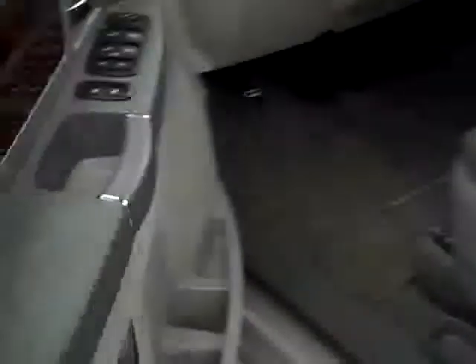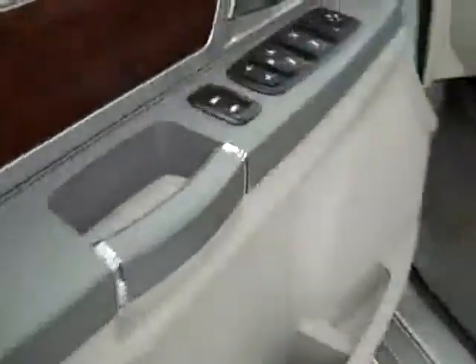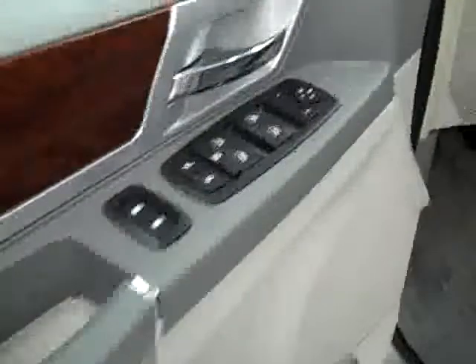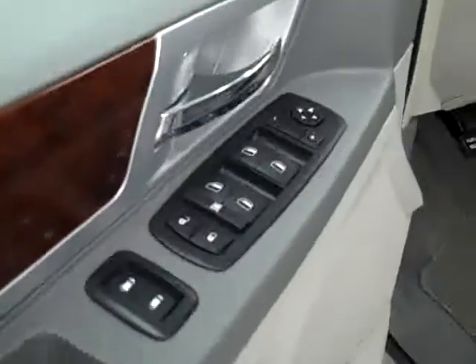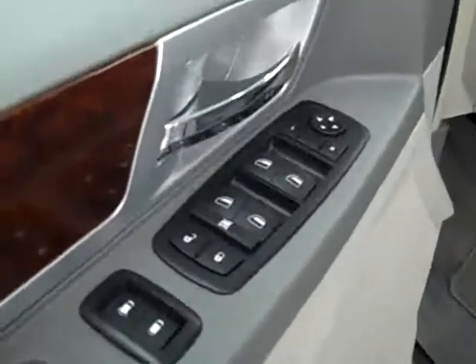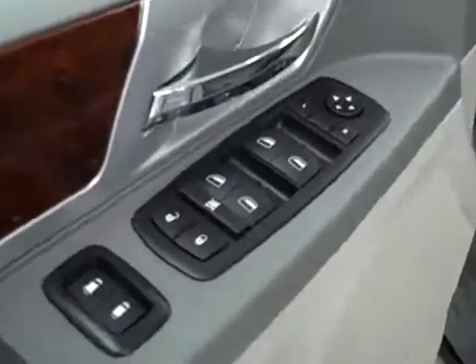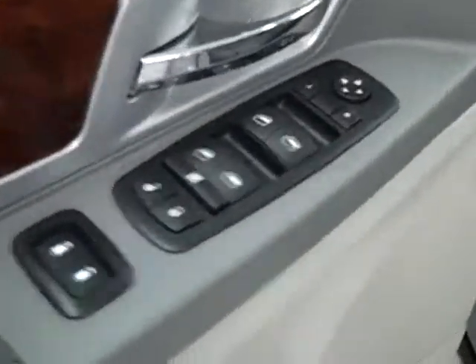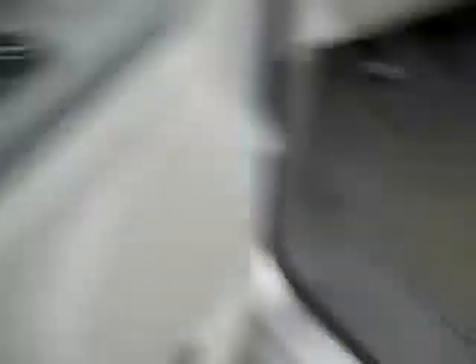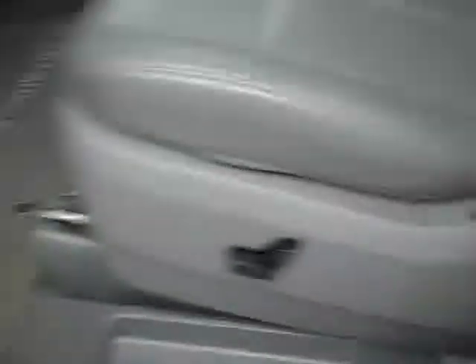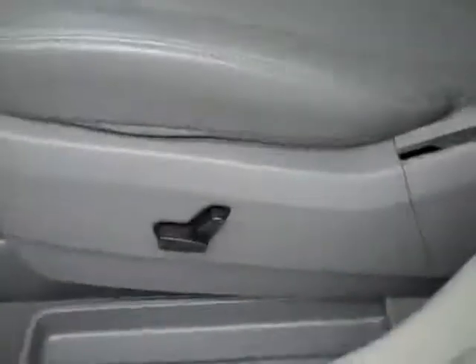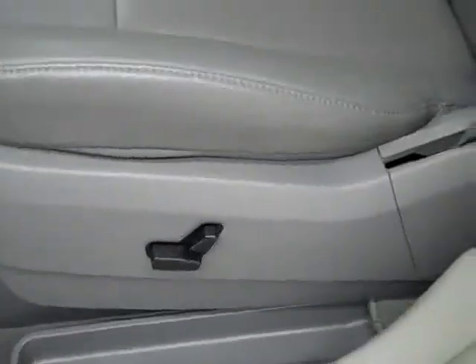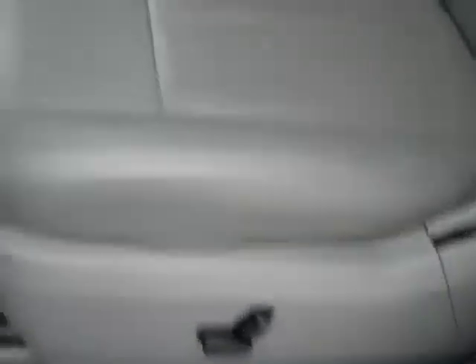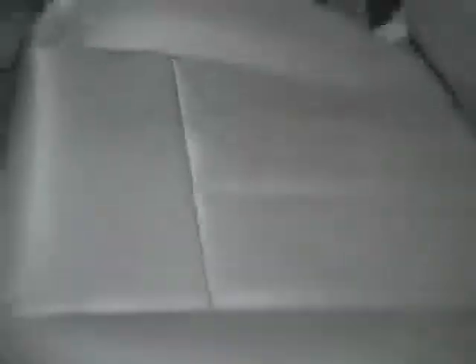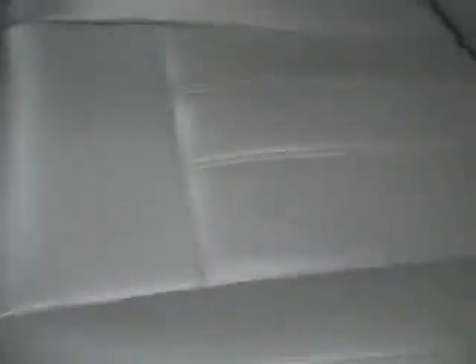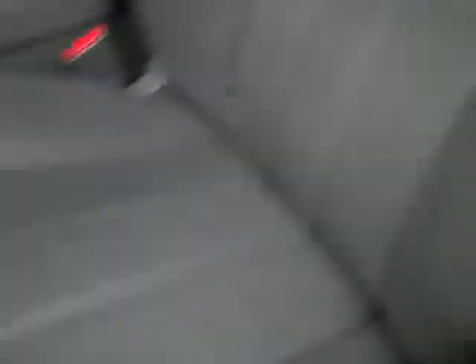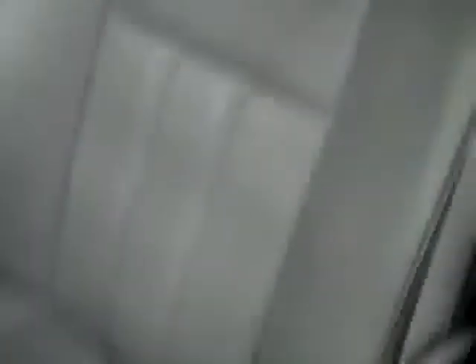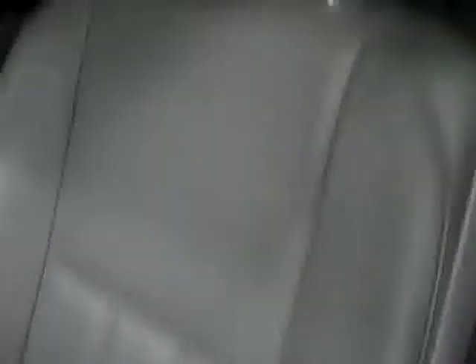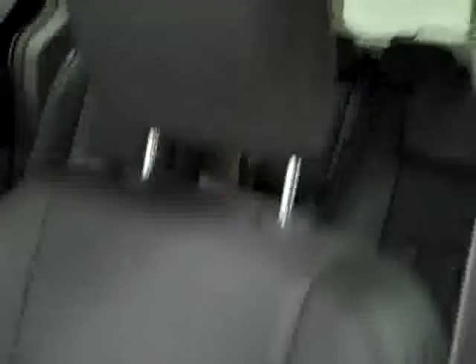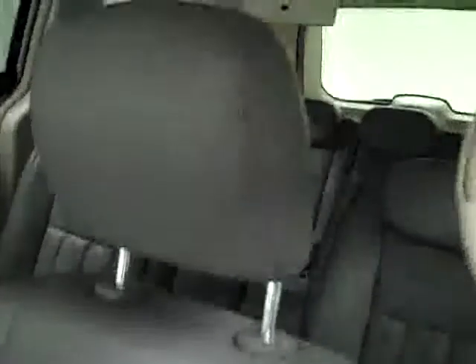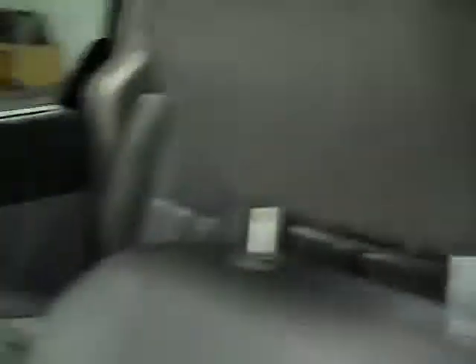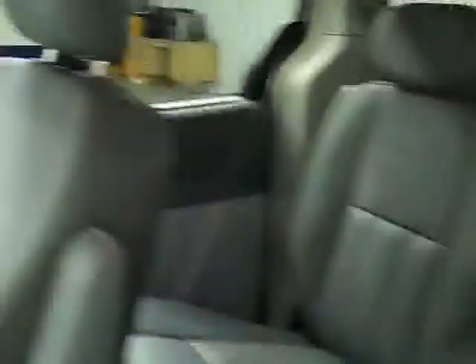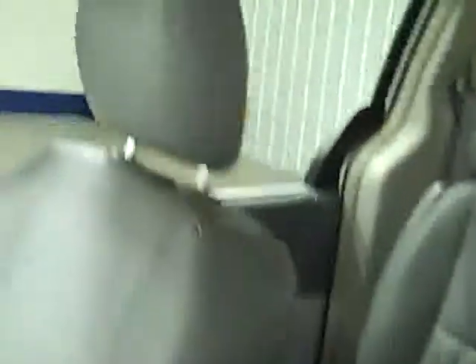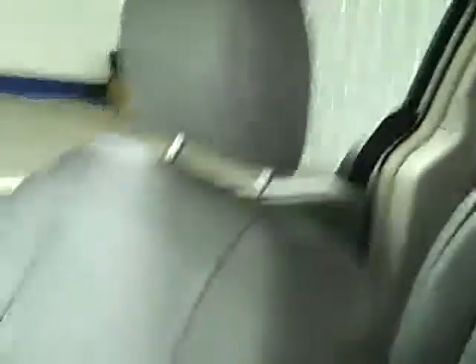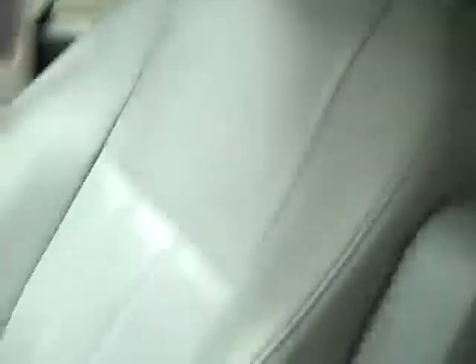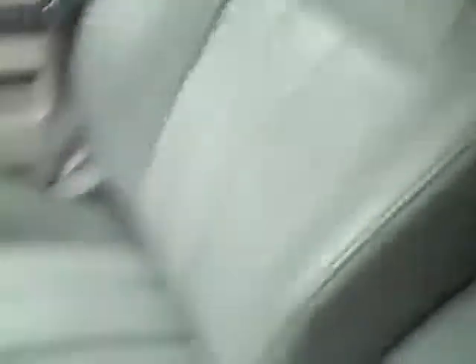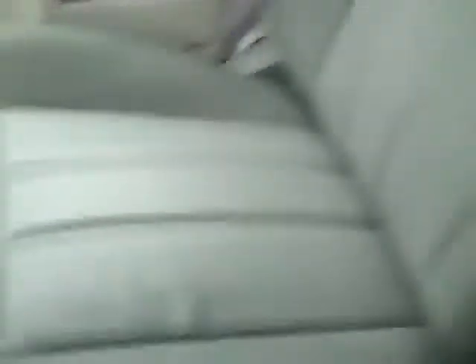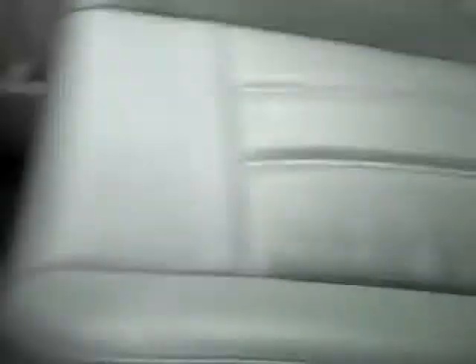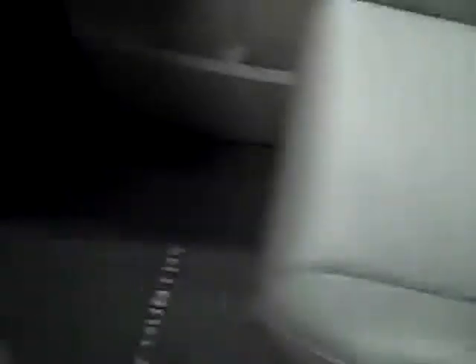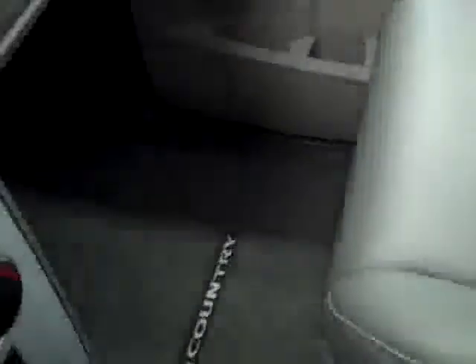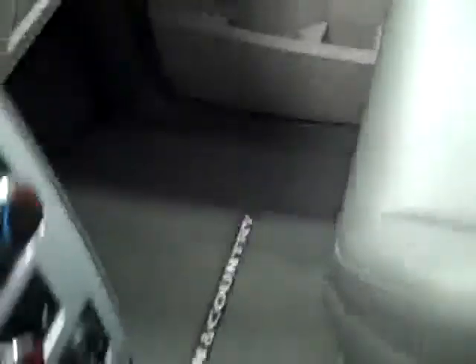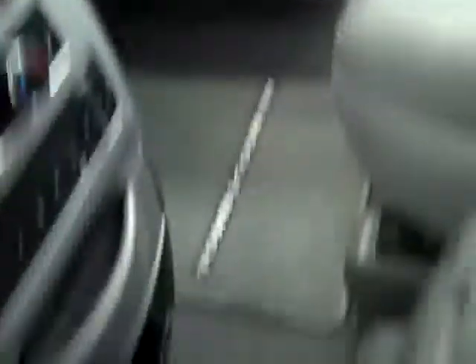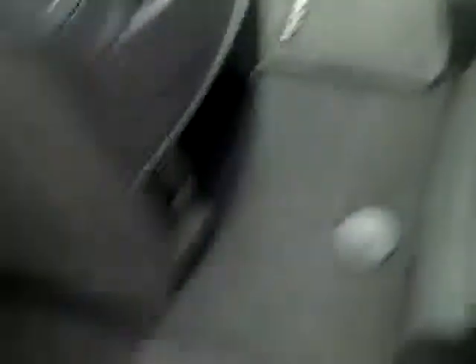Here you get your power windows, locks and mirrors. Power adjustable seat with leather interior. The leather is in great shape — no rips or tears, no stains. The floors are very clean as well.